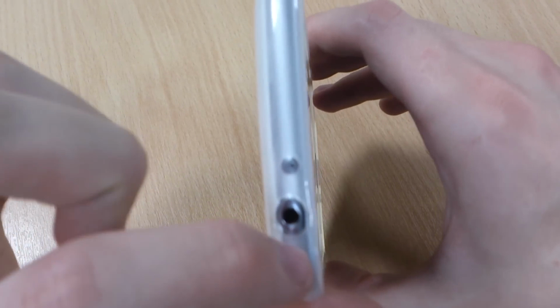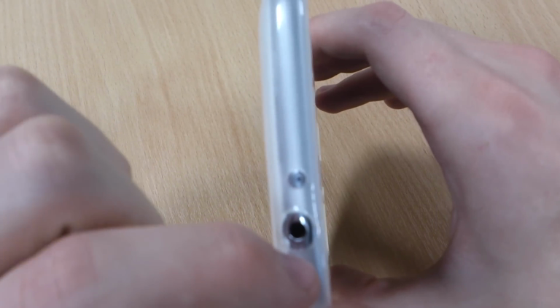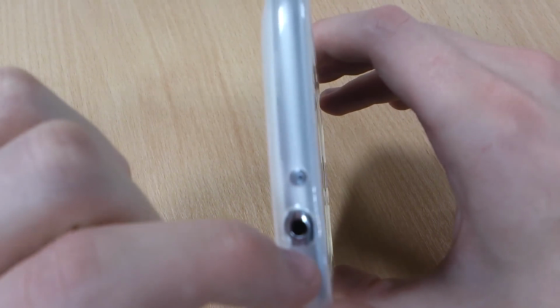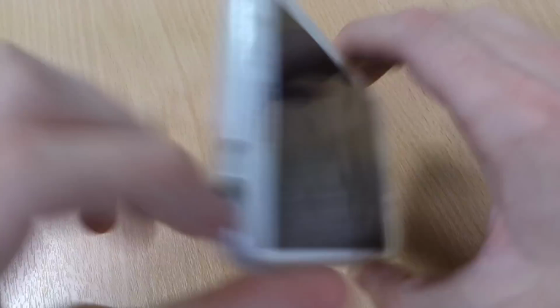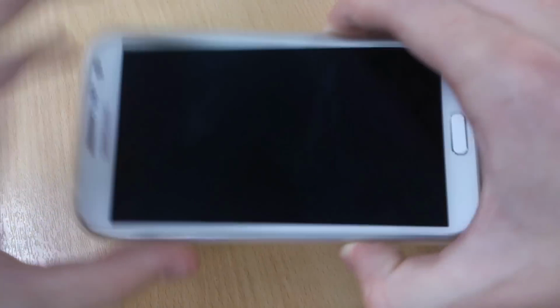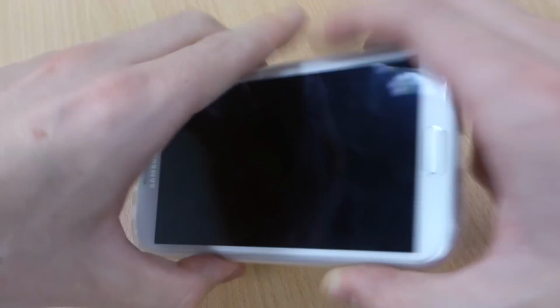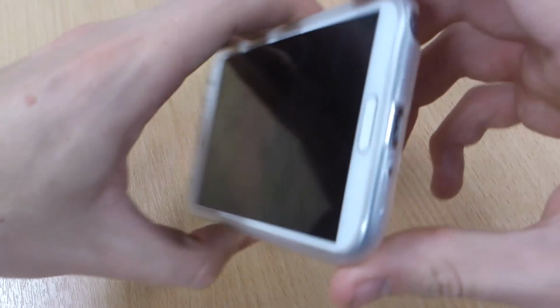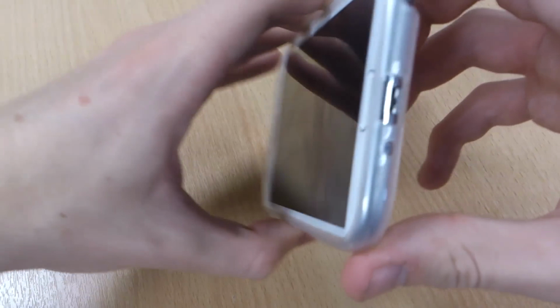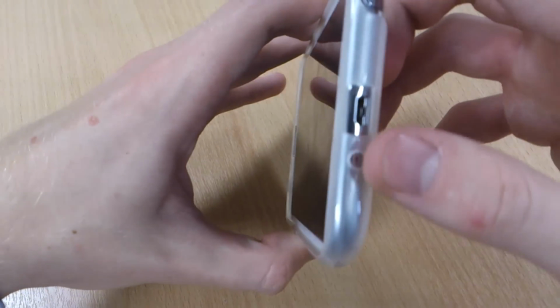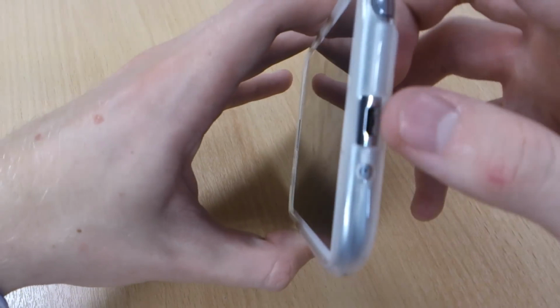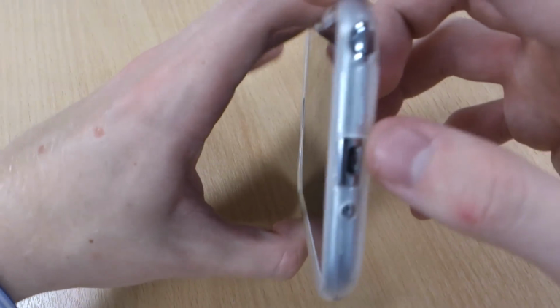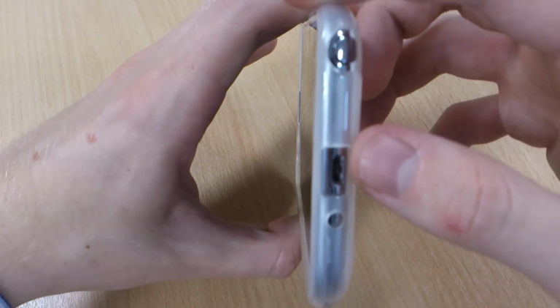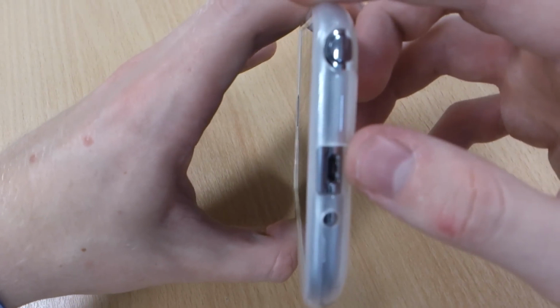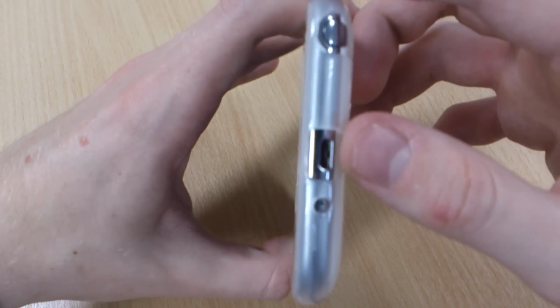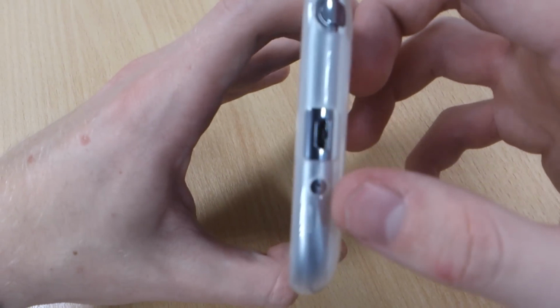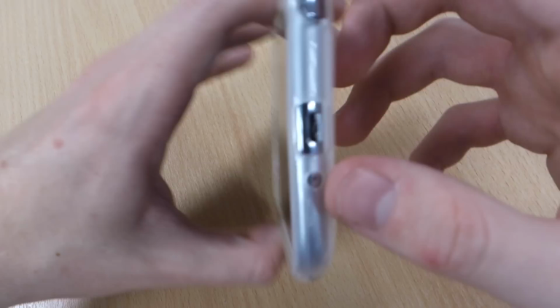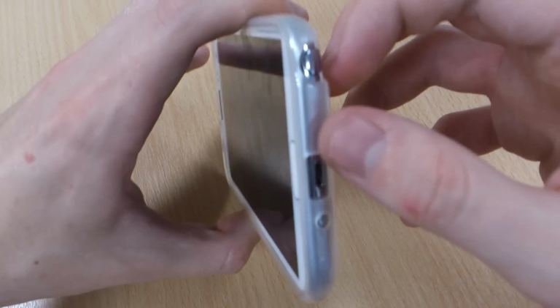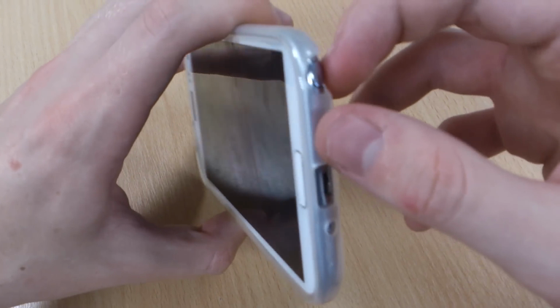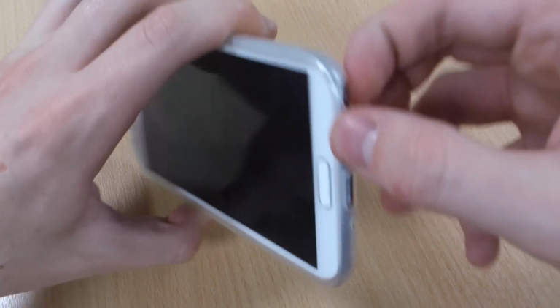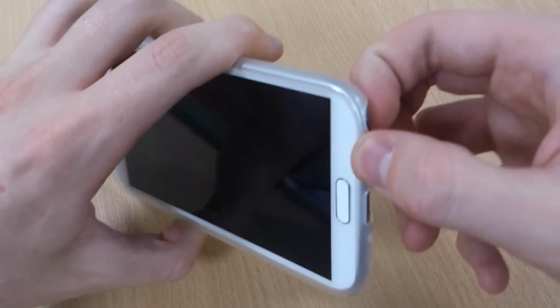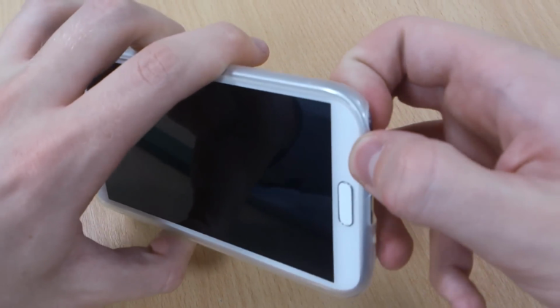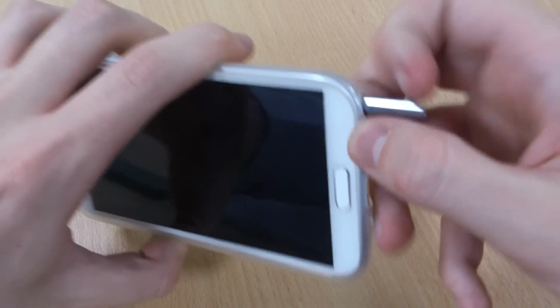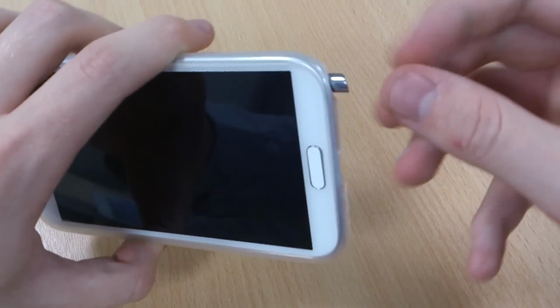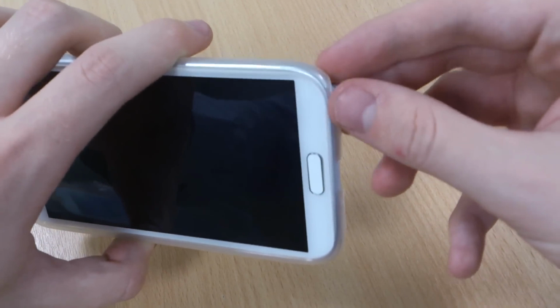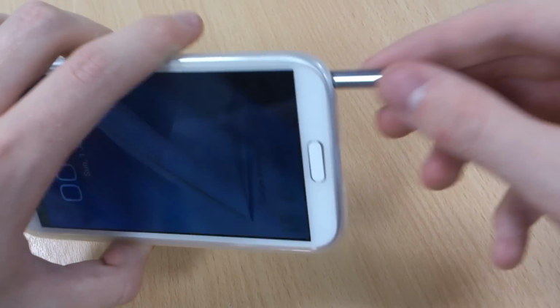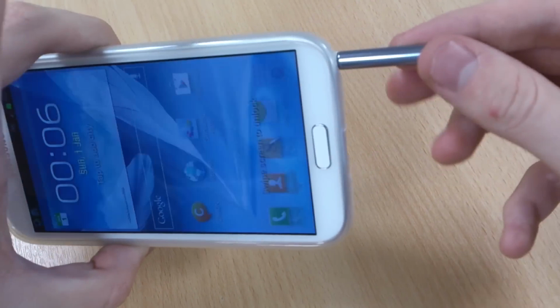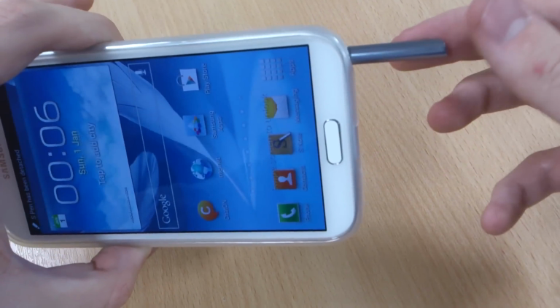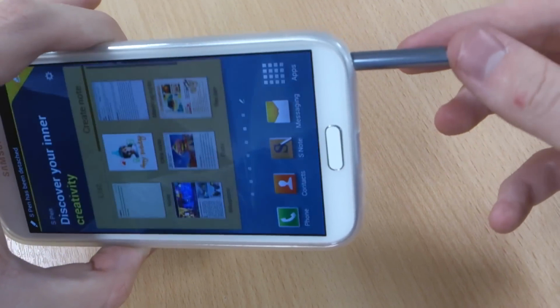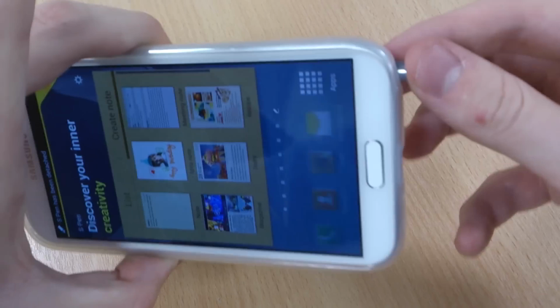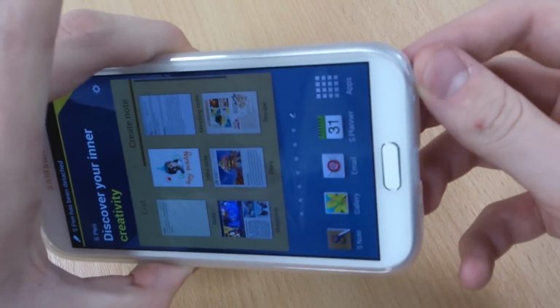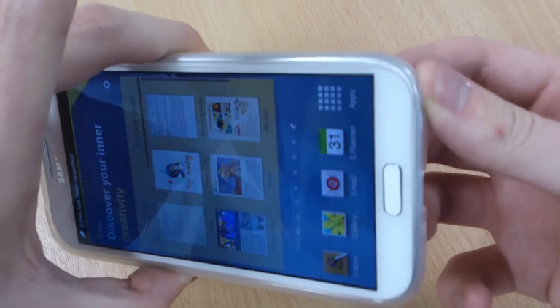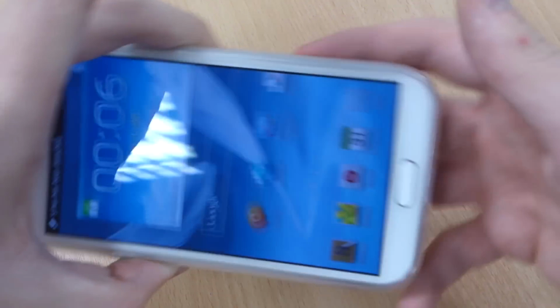You've got cutouts for your audio jack and your micro USB charging port, and you're also easily able to access your stylus at all times, which is good.